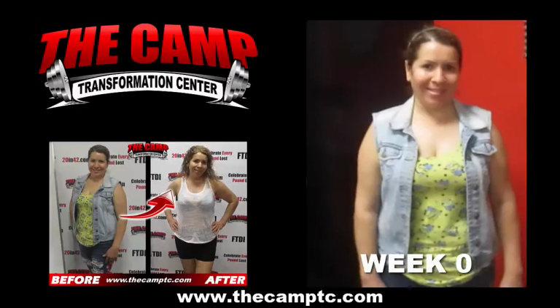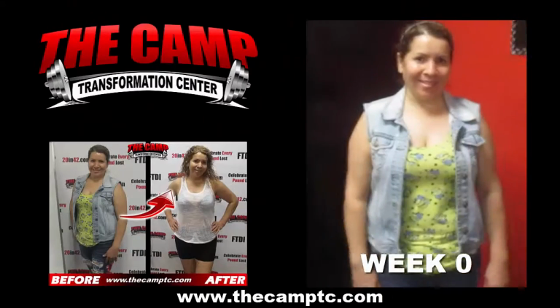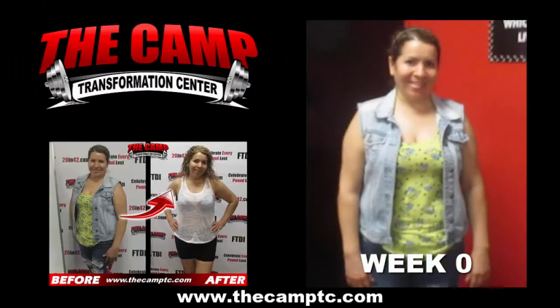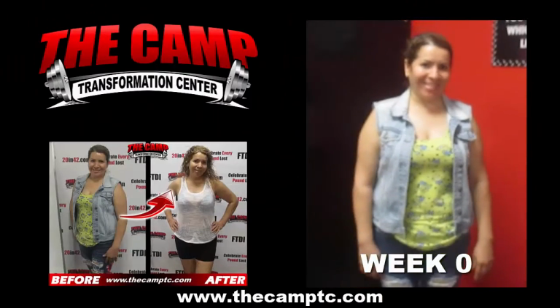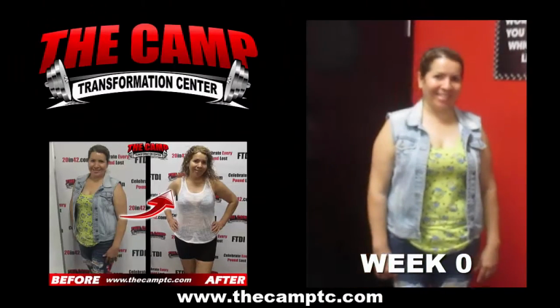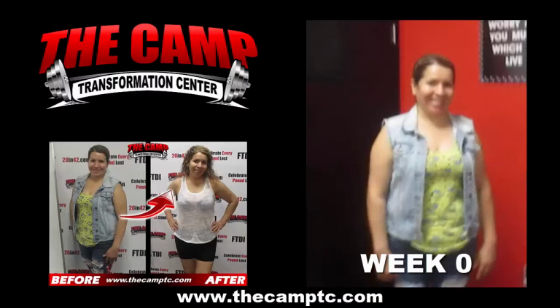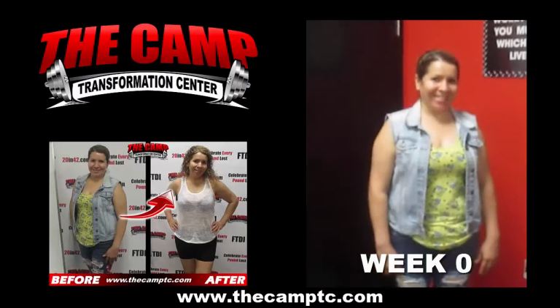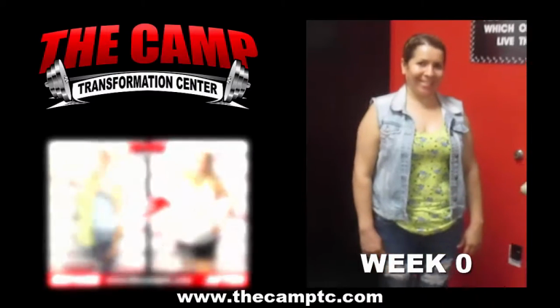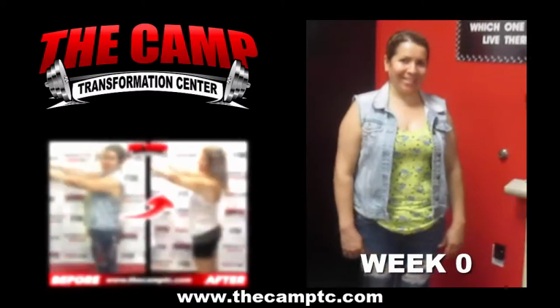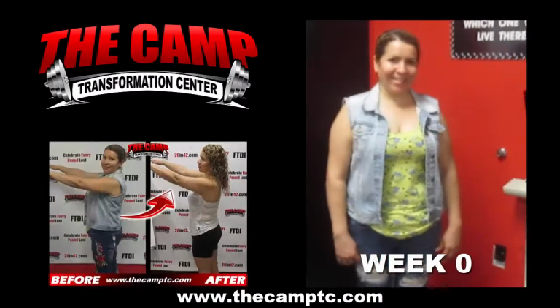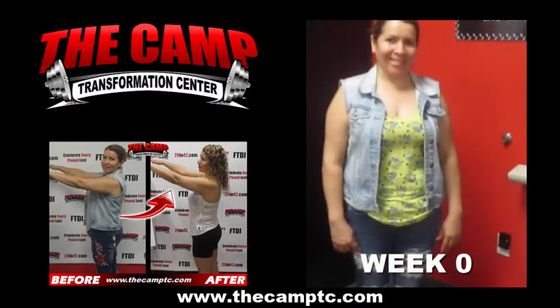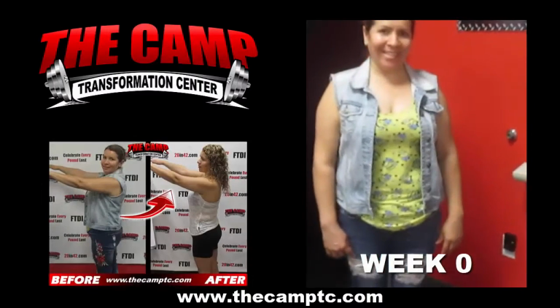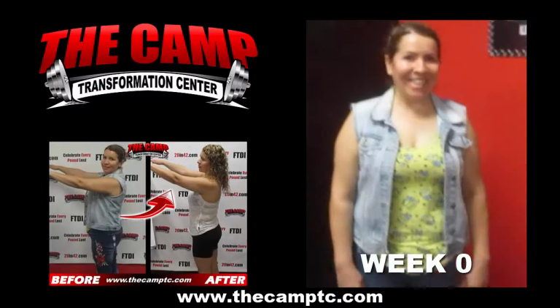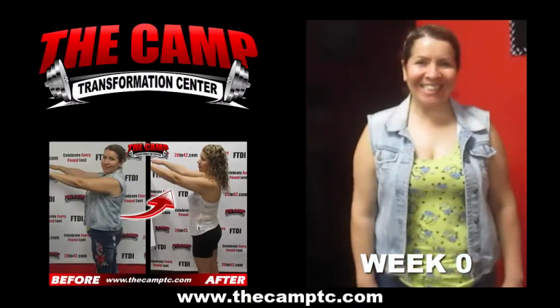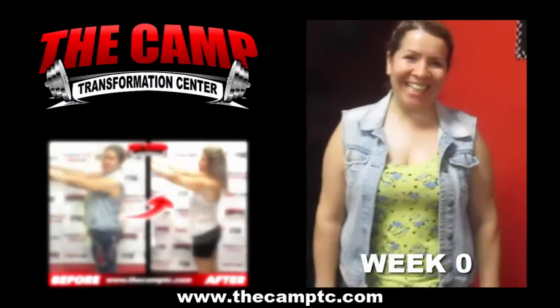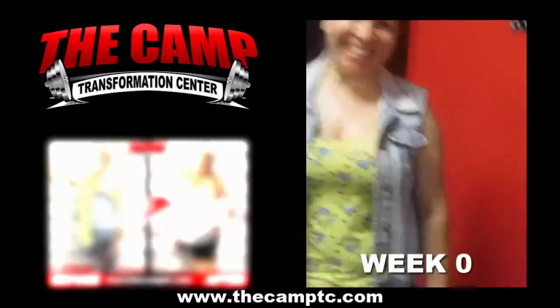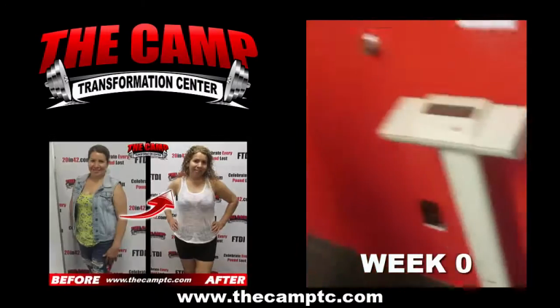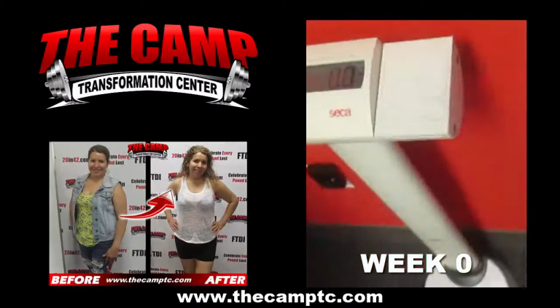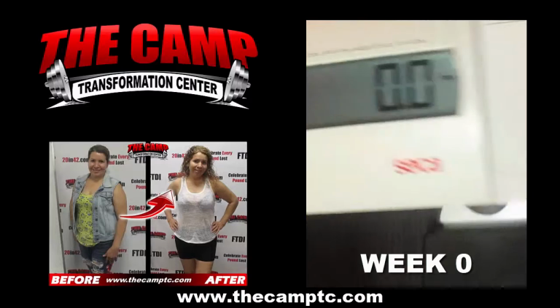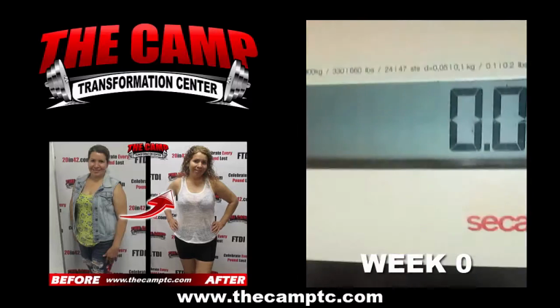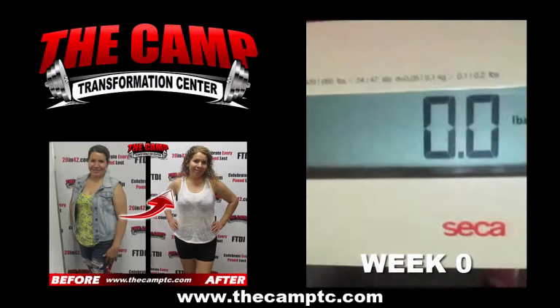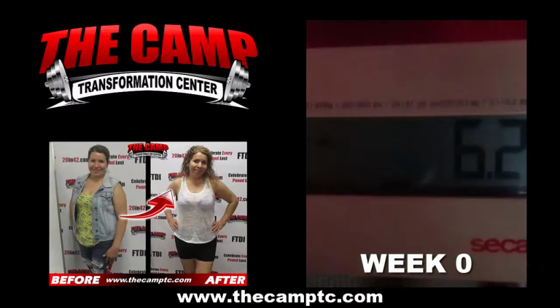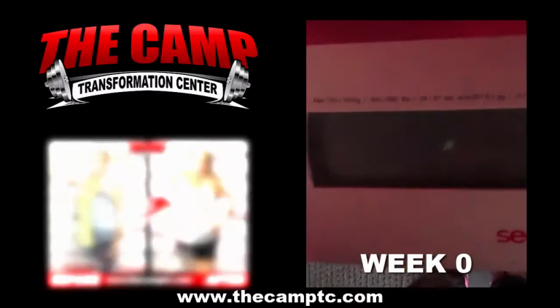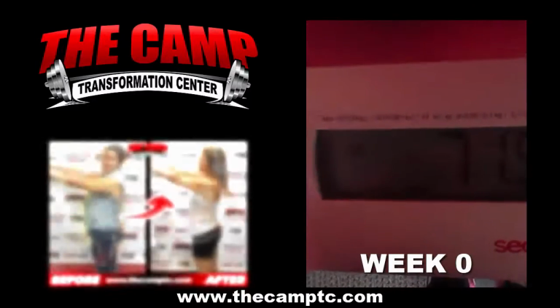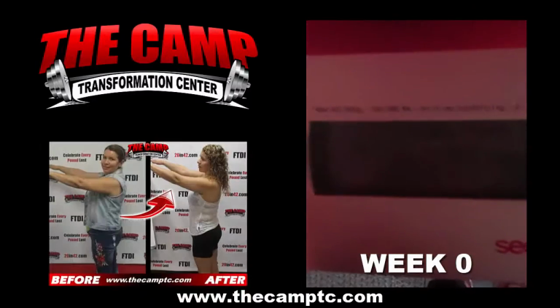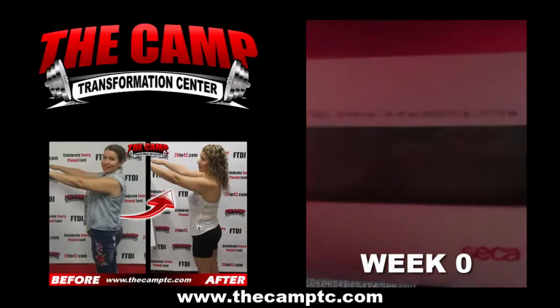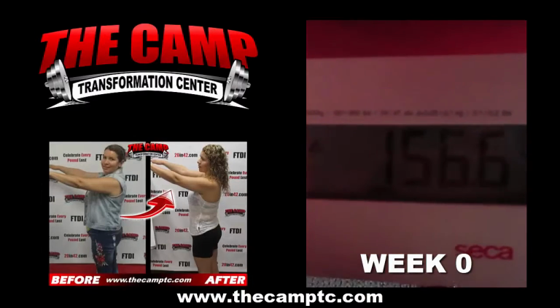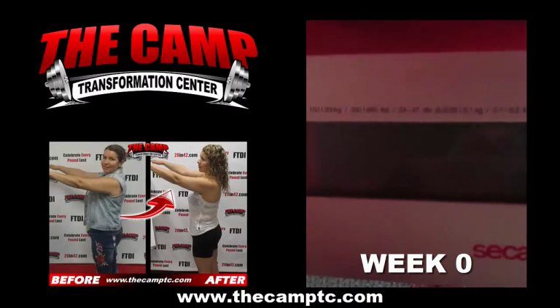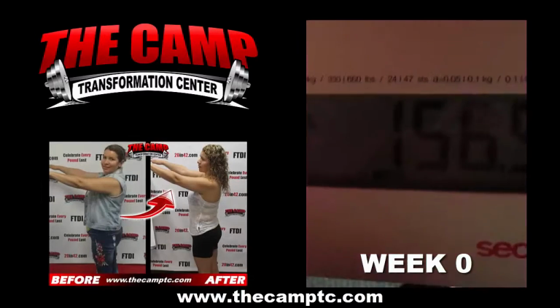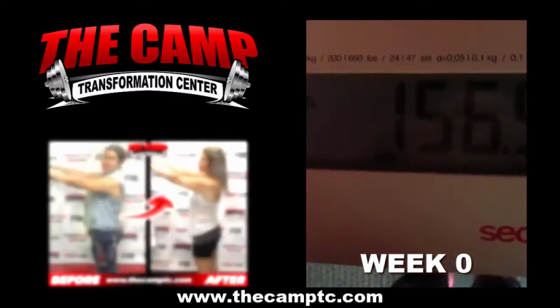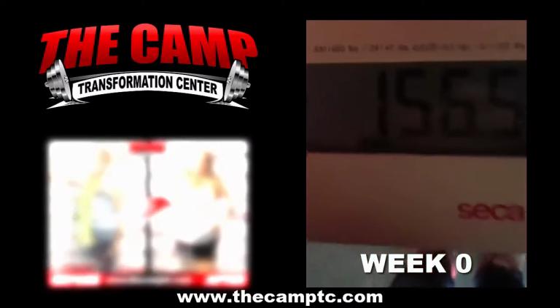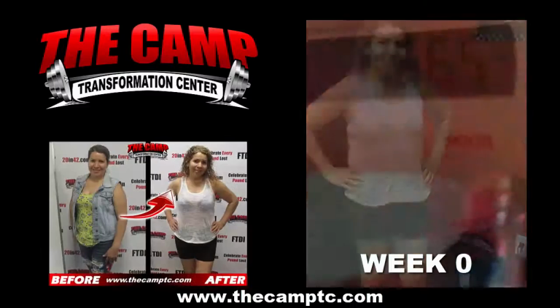Hi guys, we're here today with Christina doing her initial weigh-in for her six-week challenge. Ready, Christina? Okay, let's go ahead and step on the scale and get your starting weight. You're doing the September 10 challenge, starting off at 156.5.